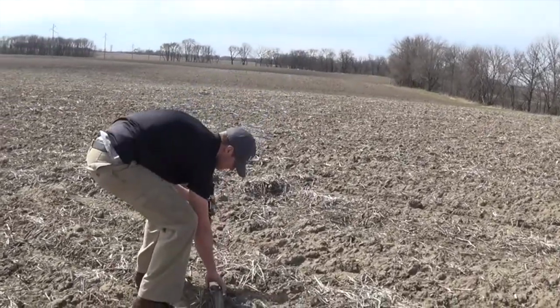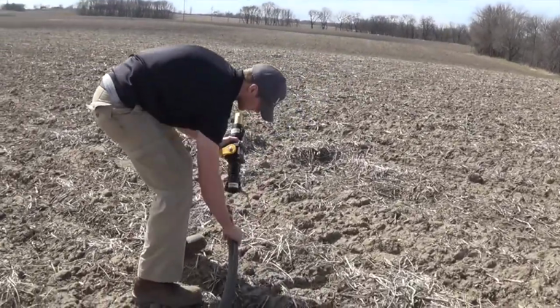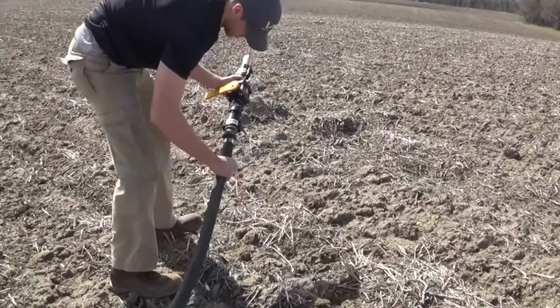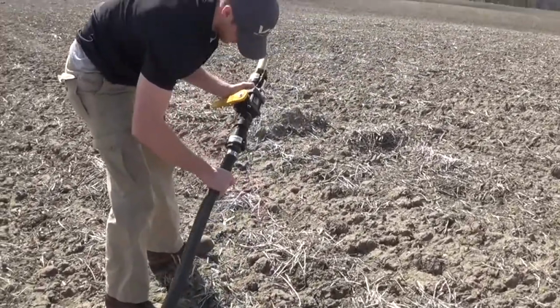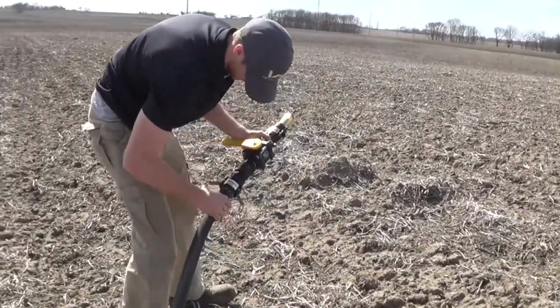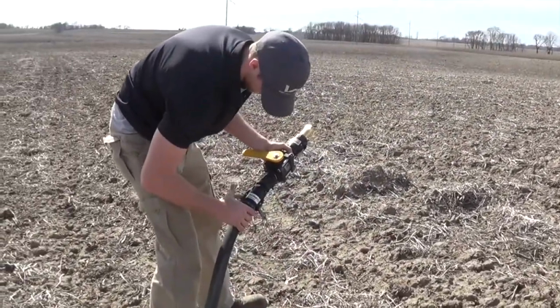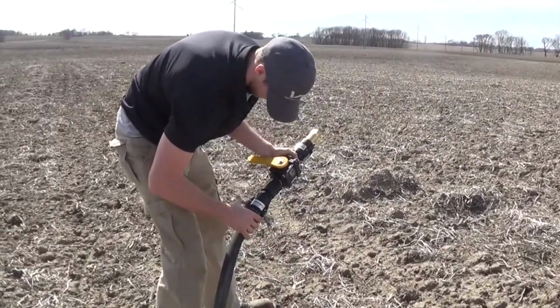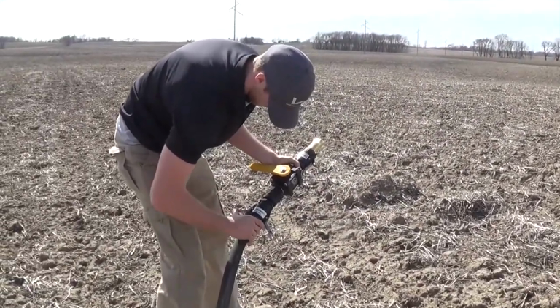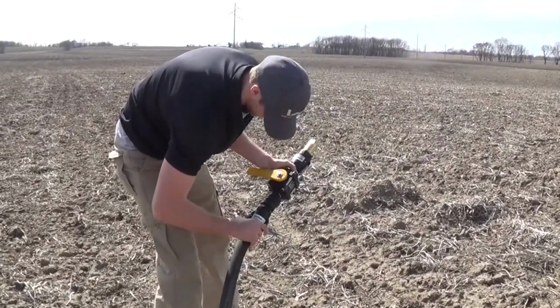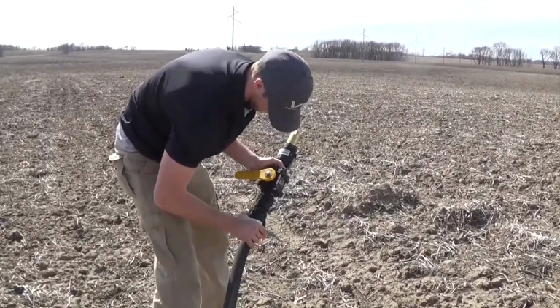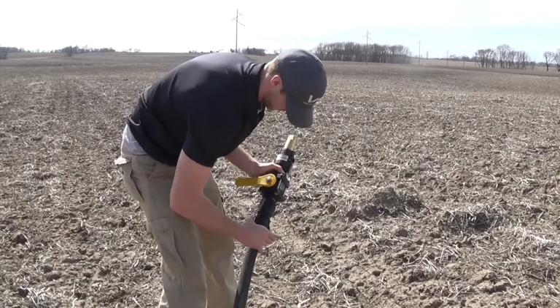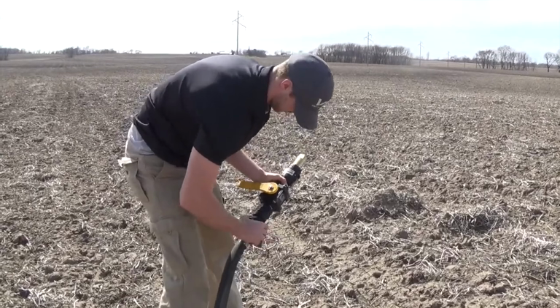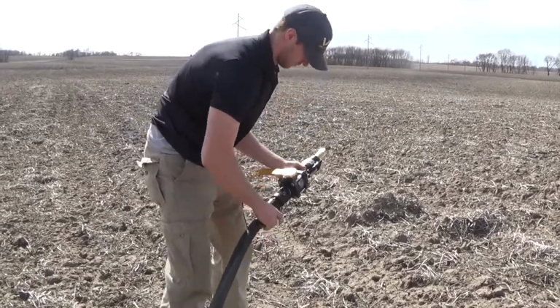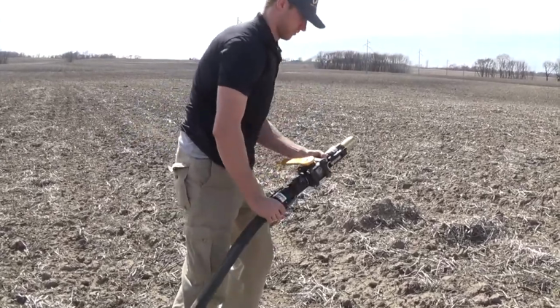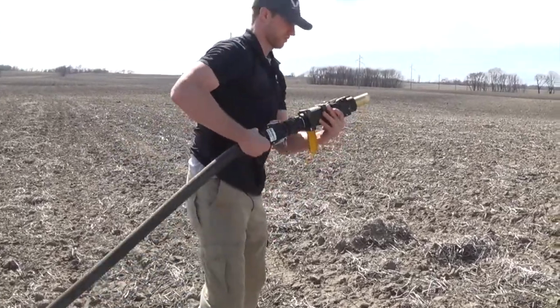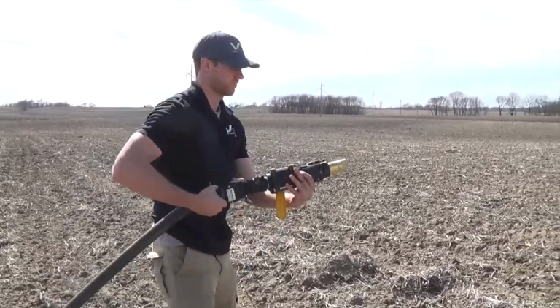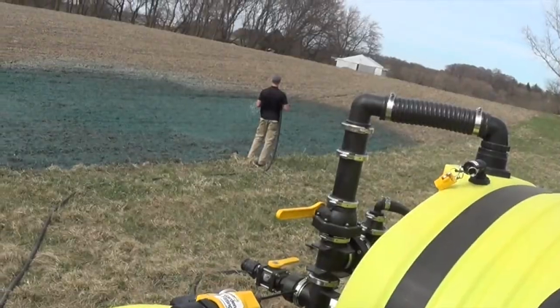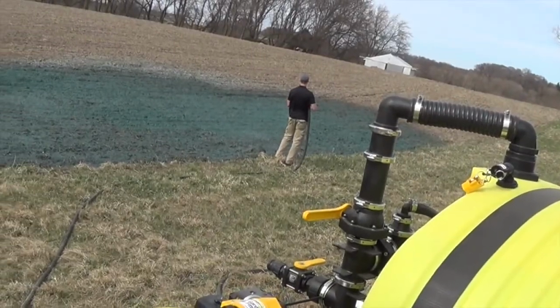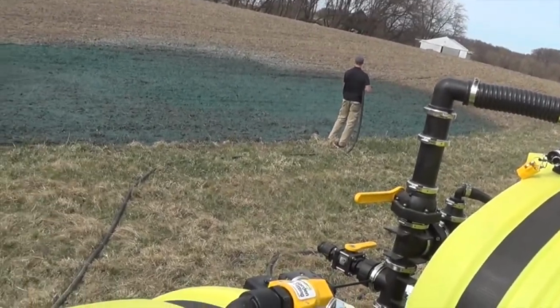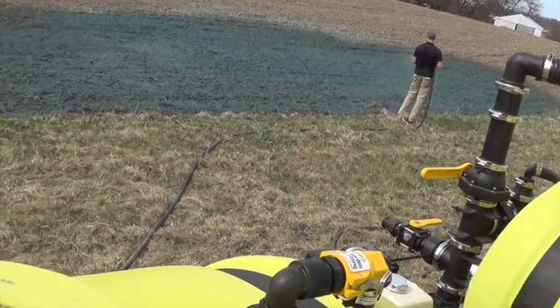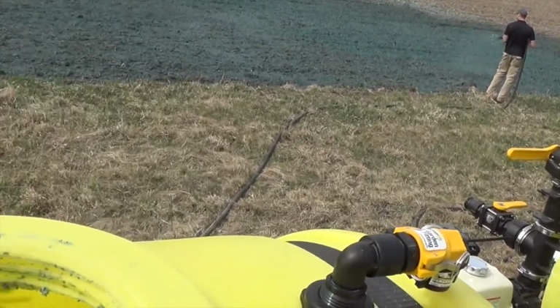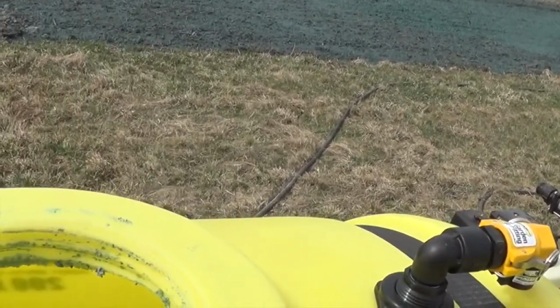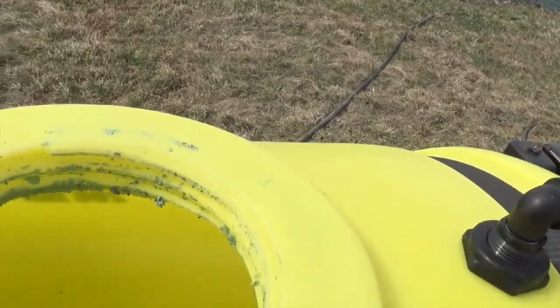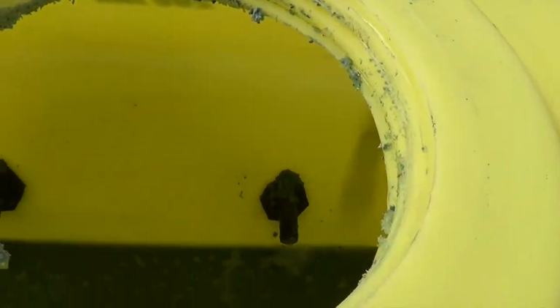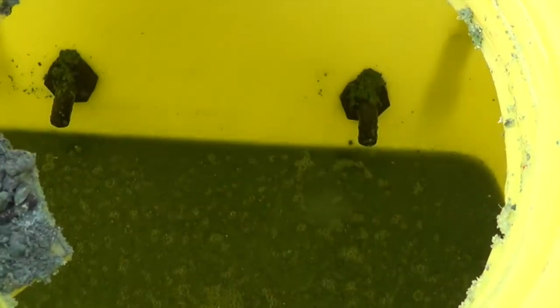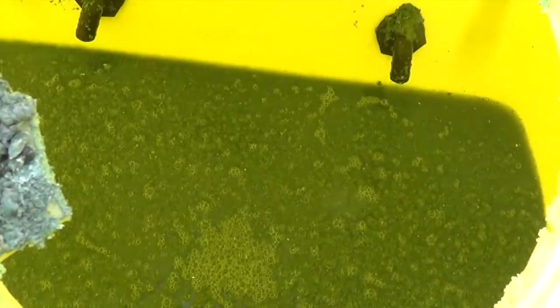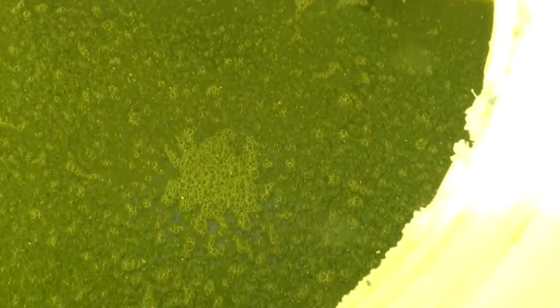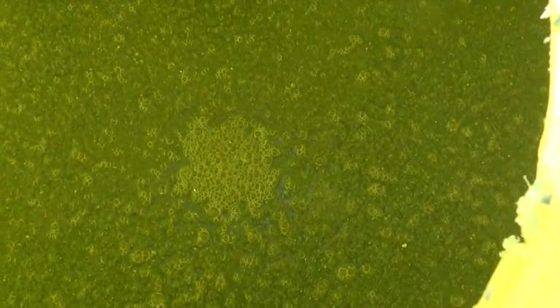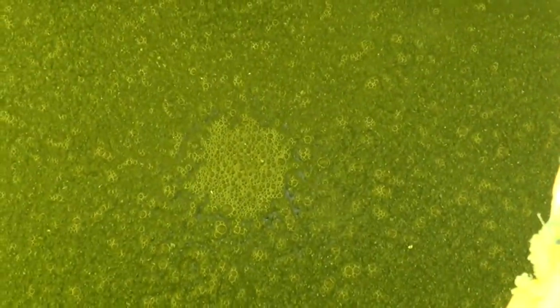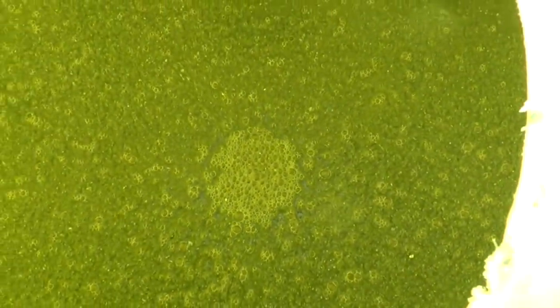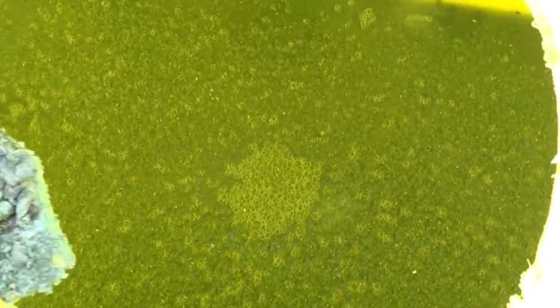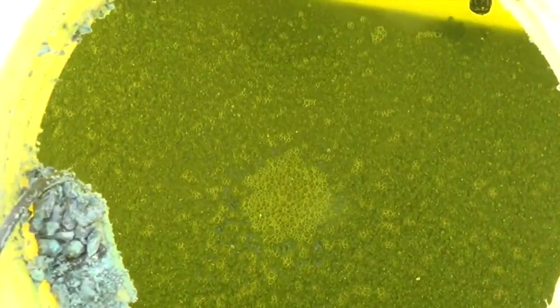After everything is hooked back up and your valve is turned off on your gun, you can go back to your machine and turn the valve back onto your gun. And if you need more pressure, you can close your agitation valve.